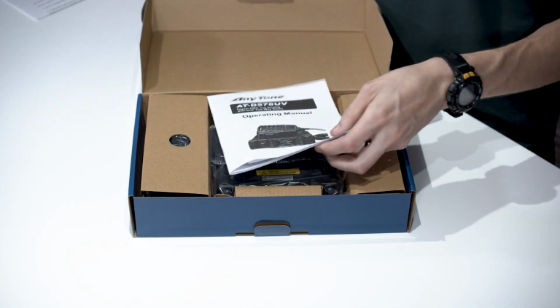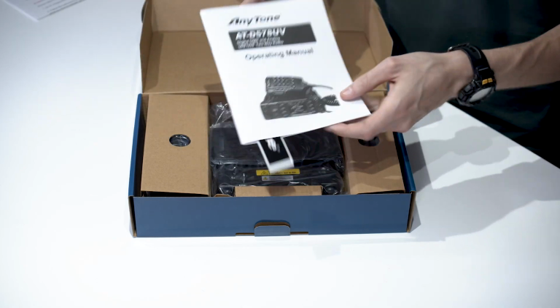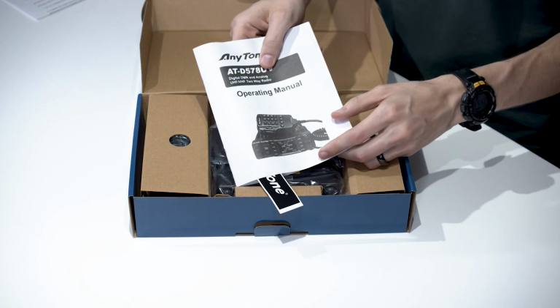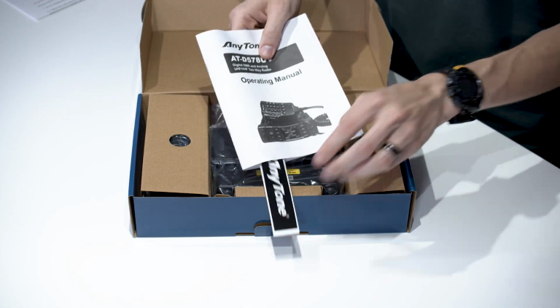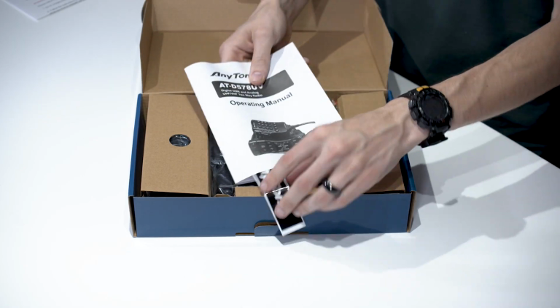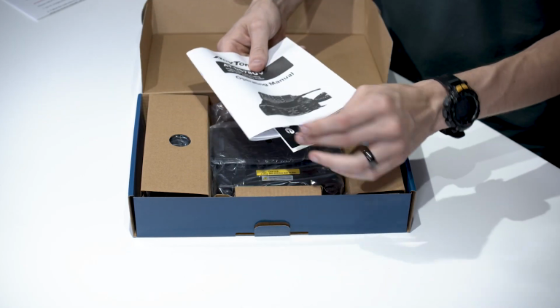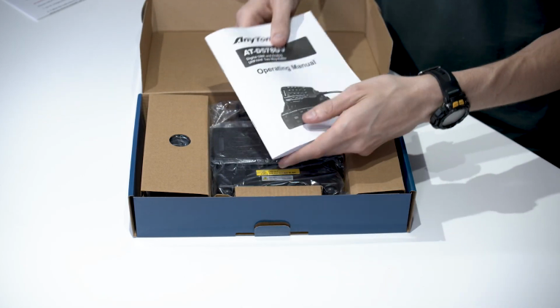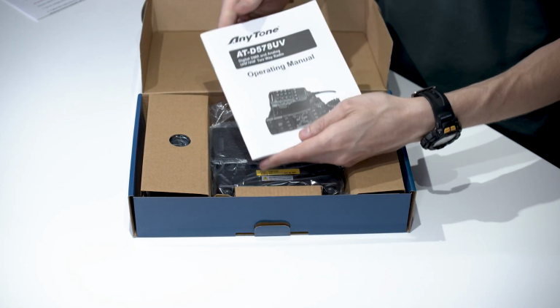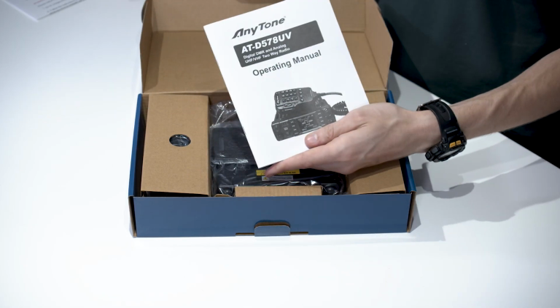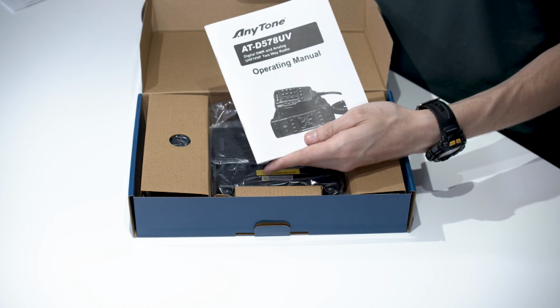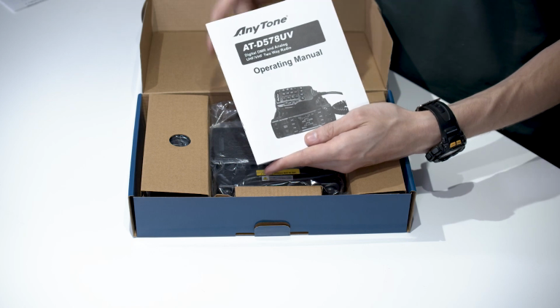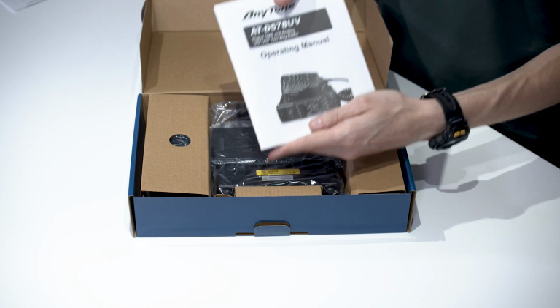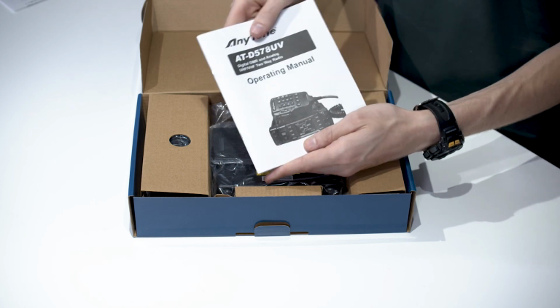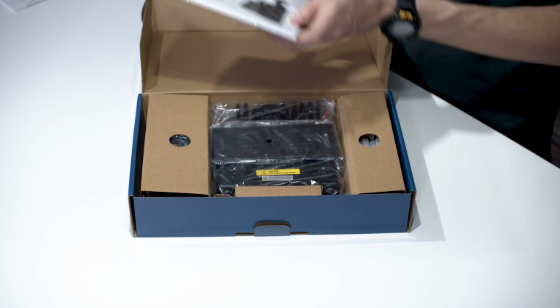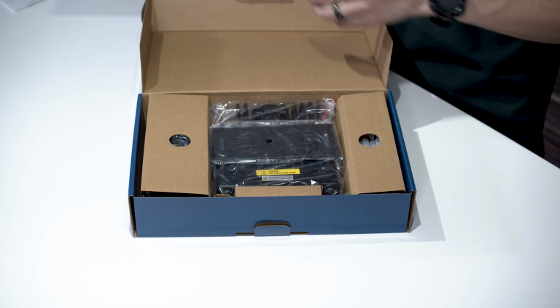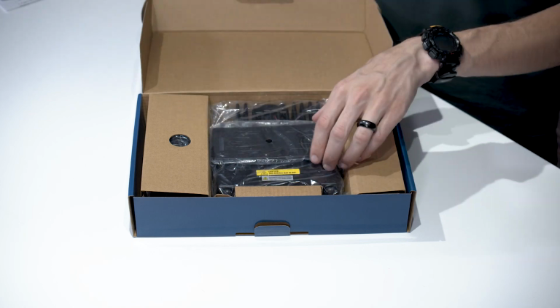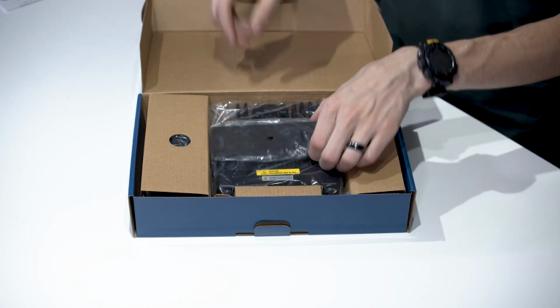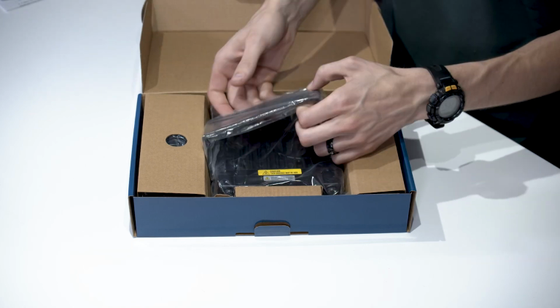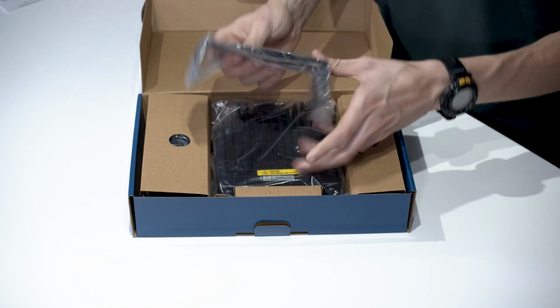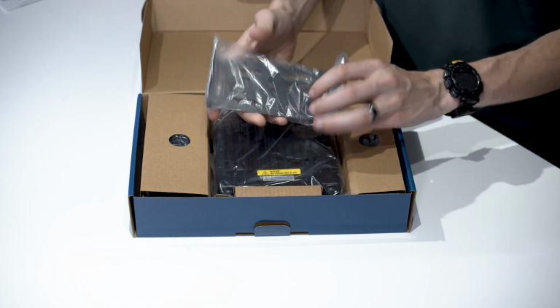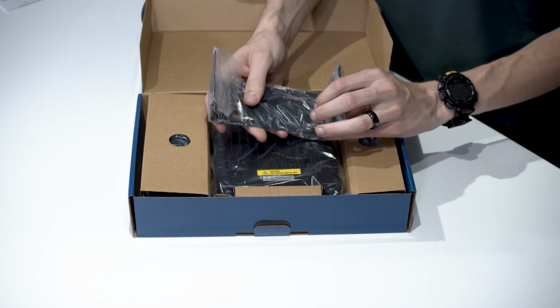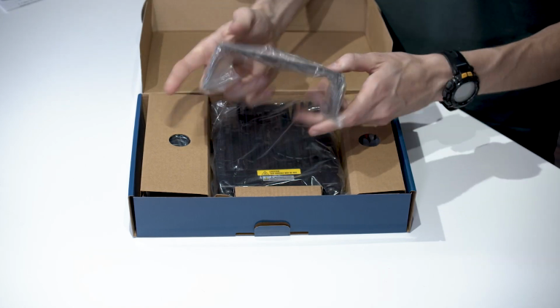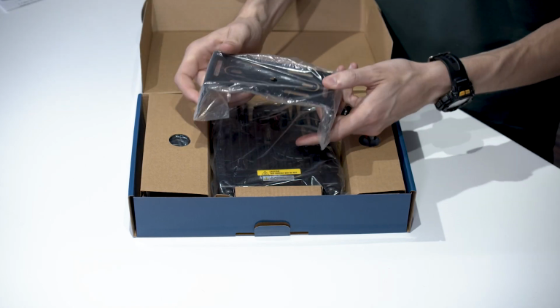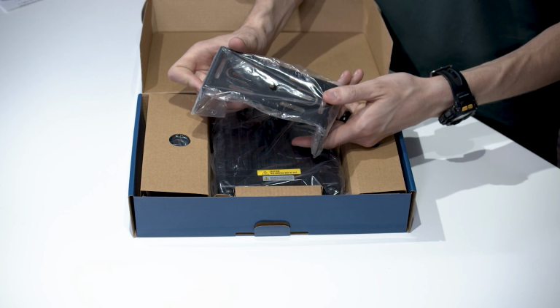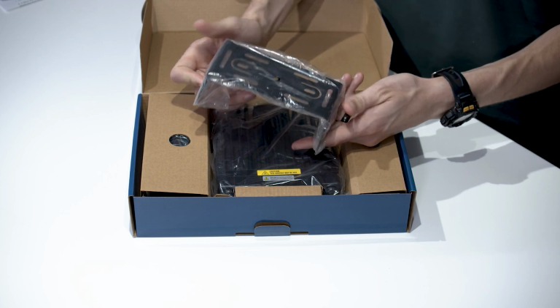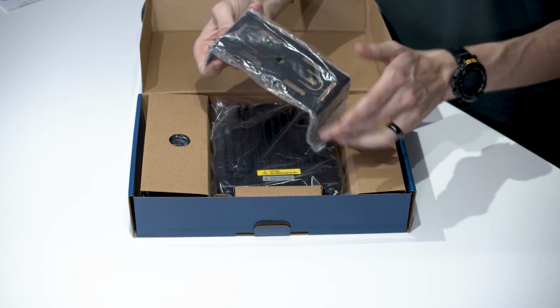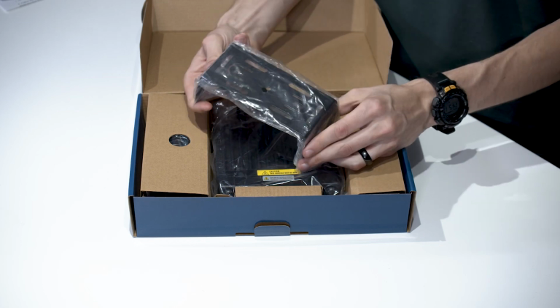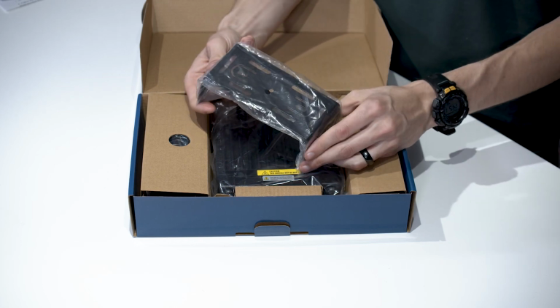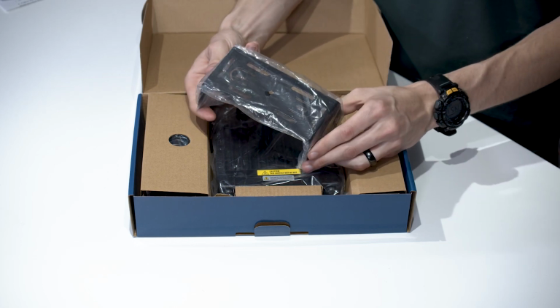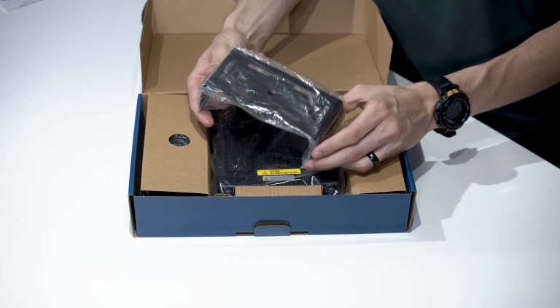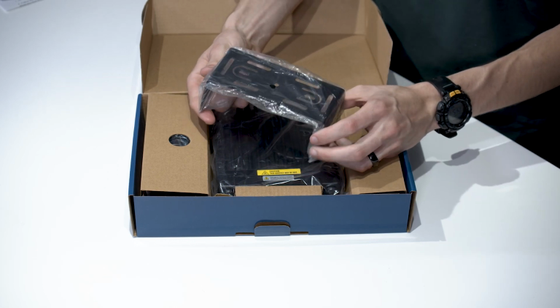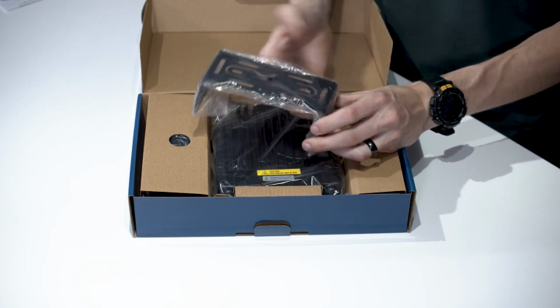There's also a user manual — you may not need it with BridgeCom University, but it's good to have. Beyond that, we have the mounting bracket, which will allow you to mount the radio to your vehicle.